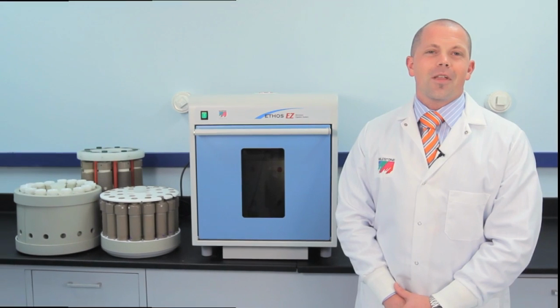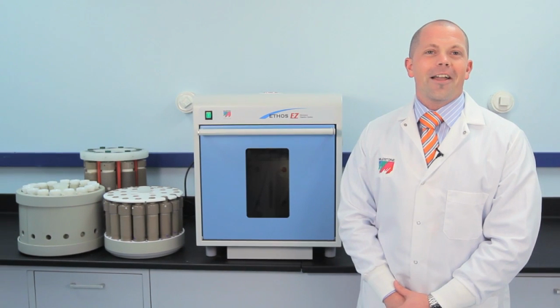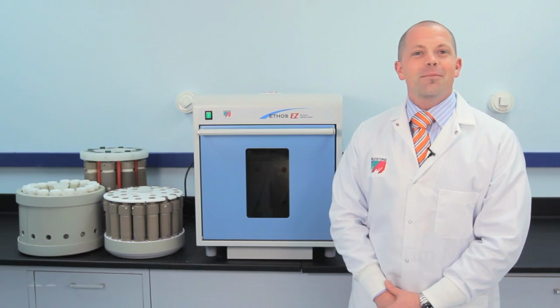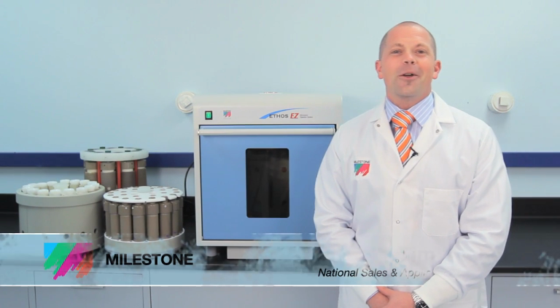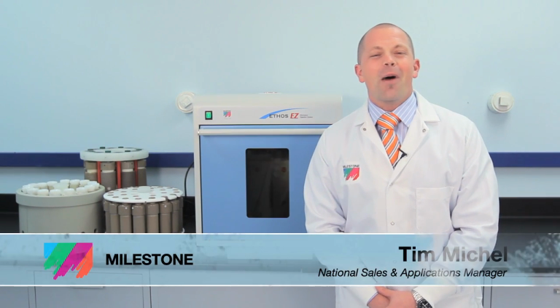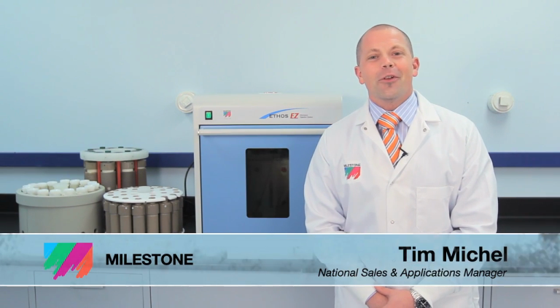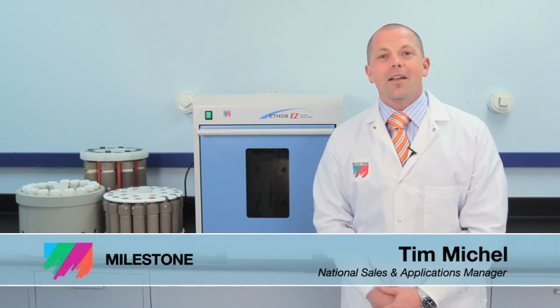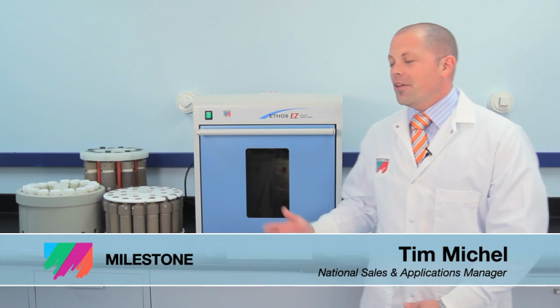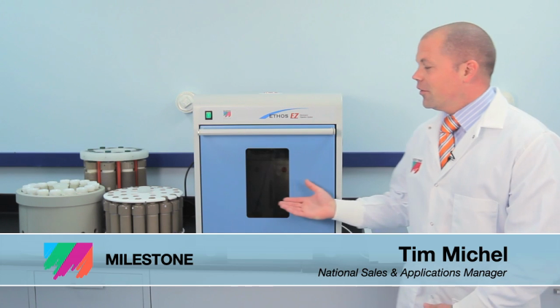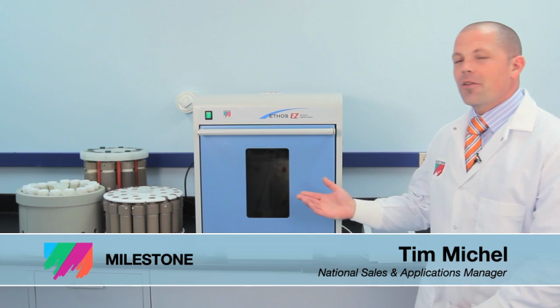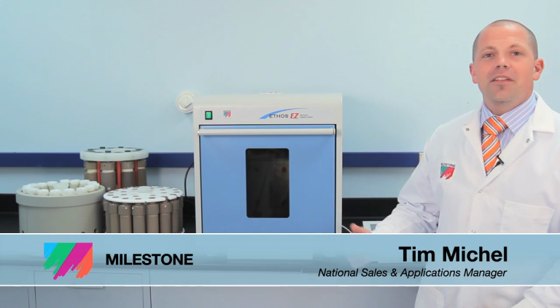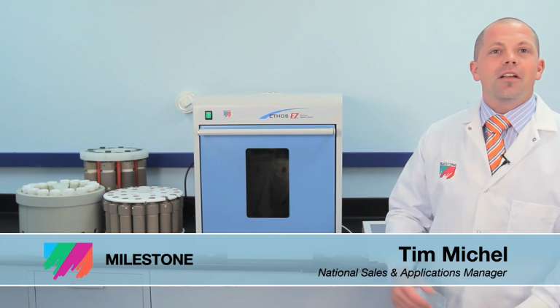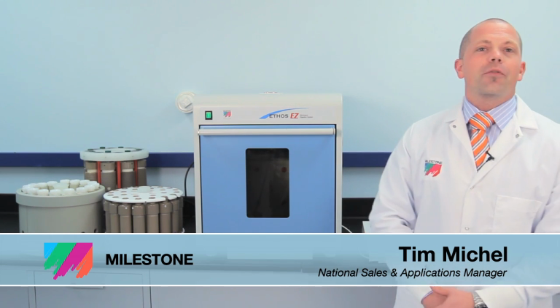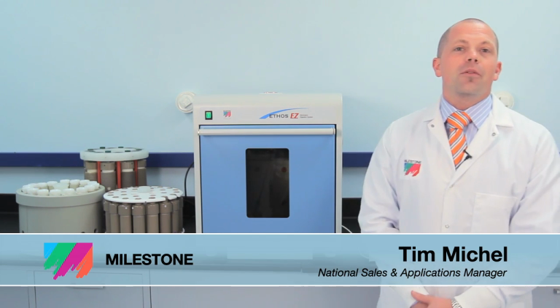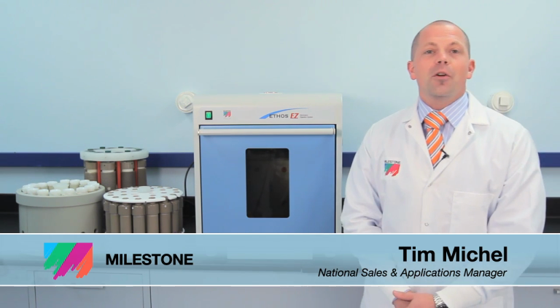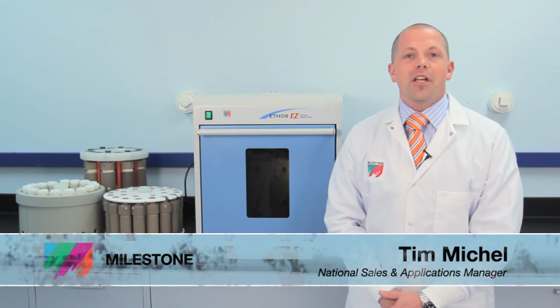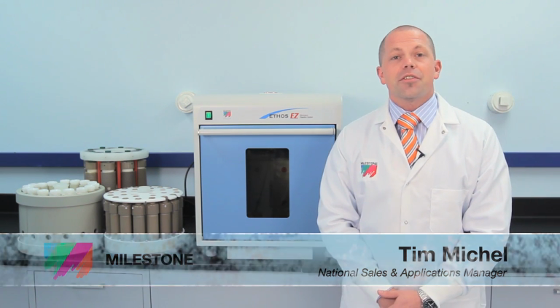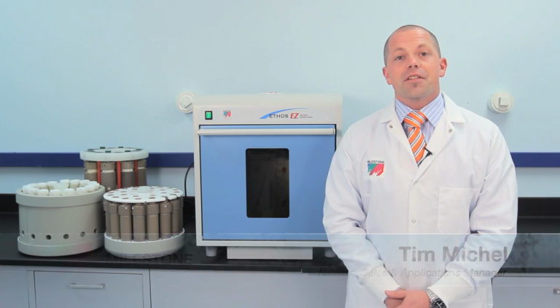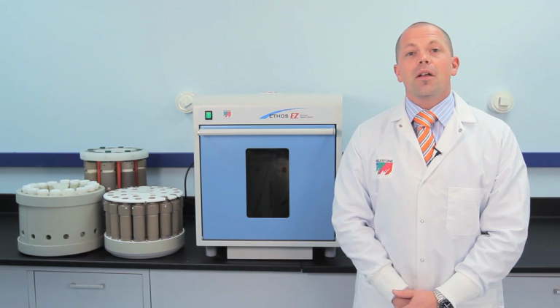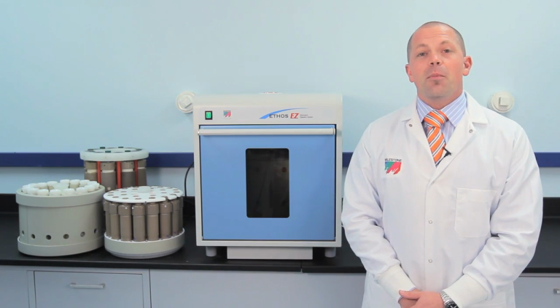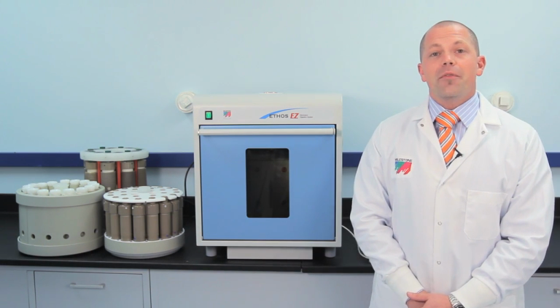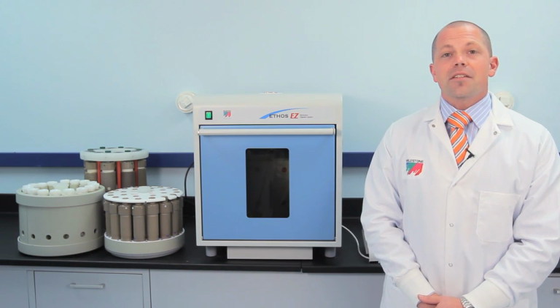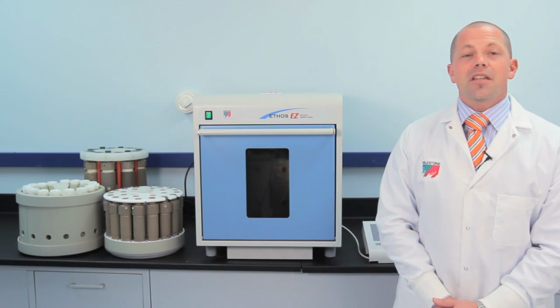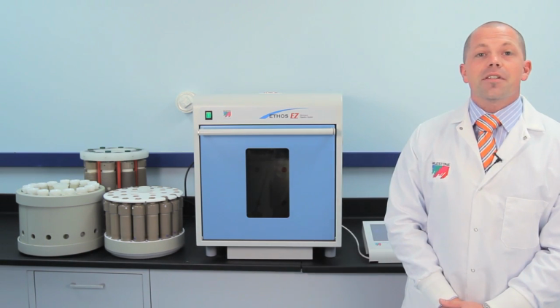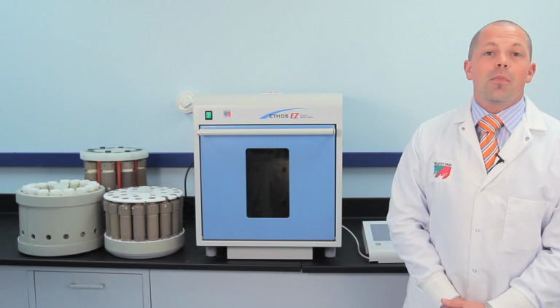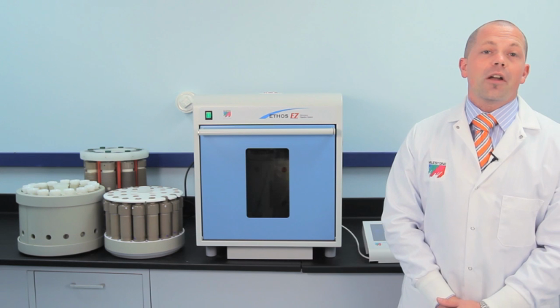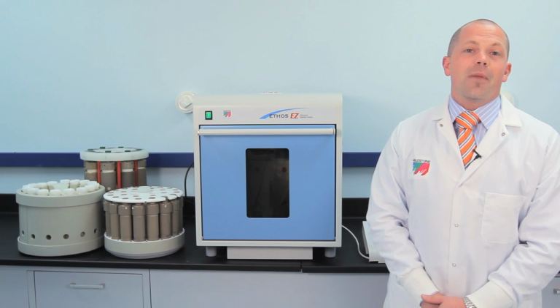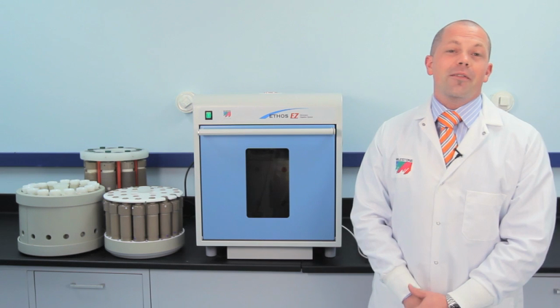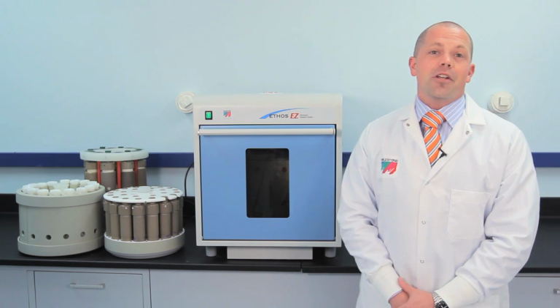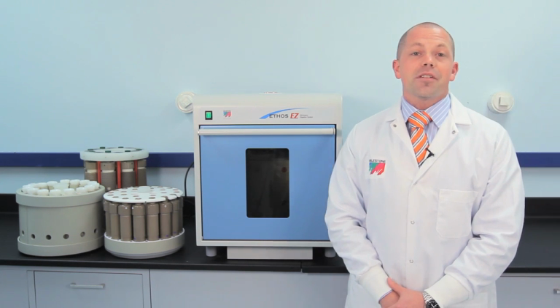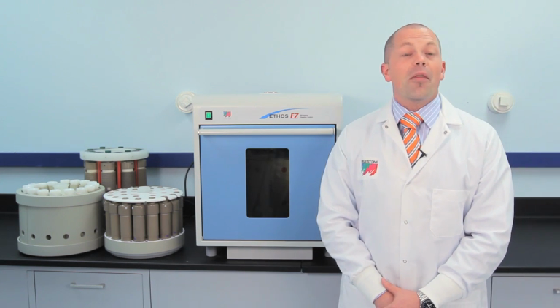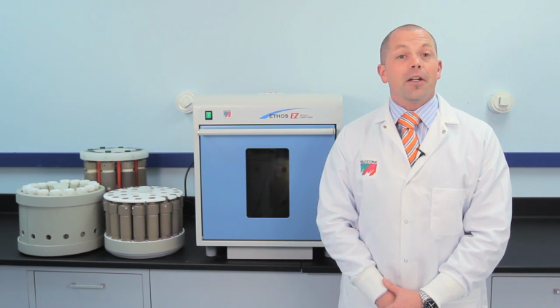Hi, I'm Tim Michael with Milestone and this is the Ethos EZ Closed Vessel Microwave Digestion System — the most advanced, safest, most rugged microwave digestion system on the market.